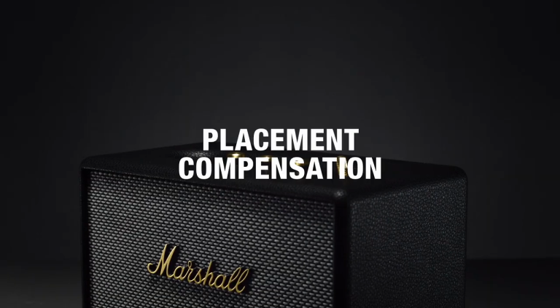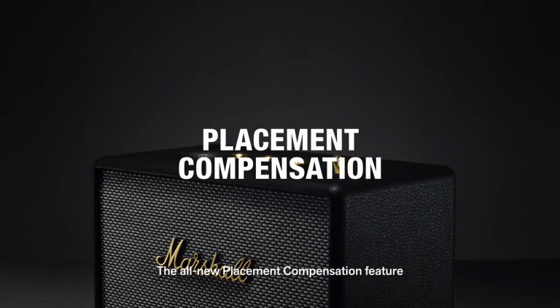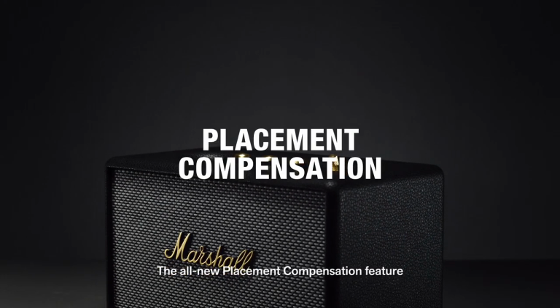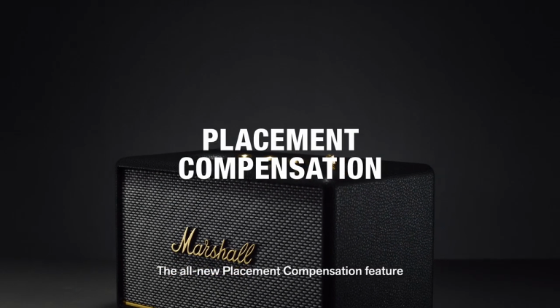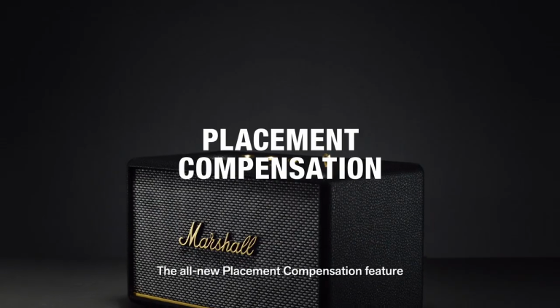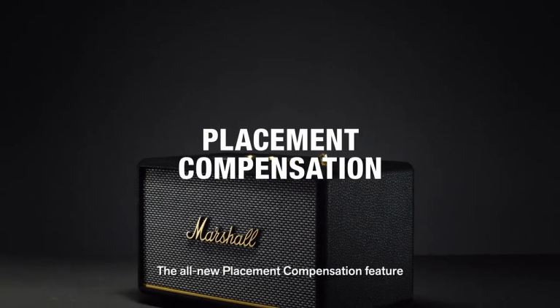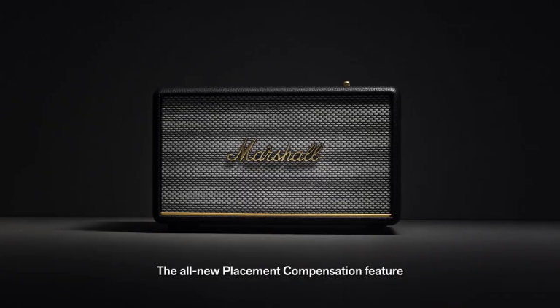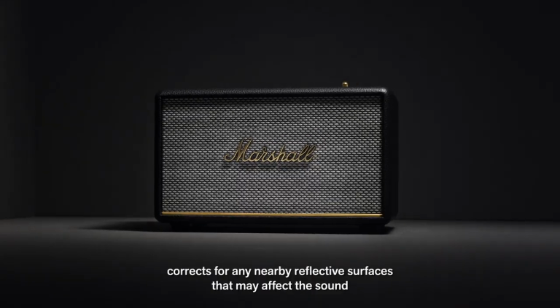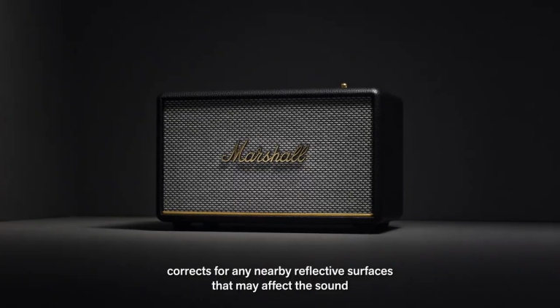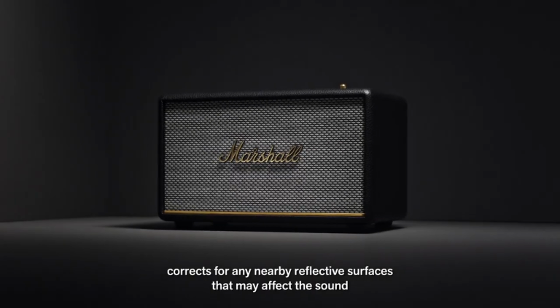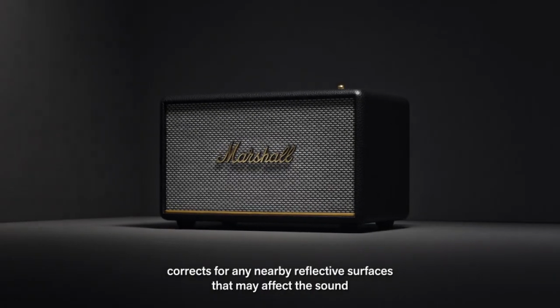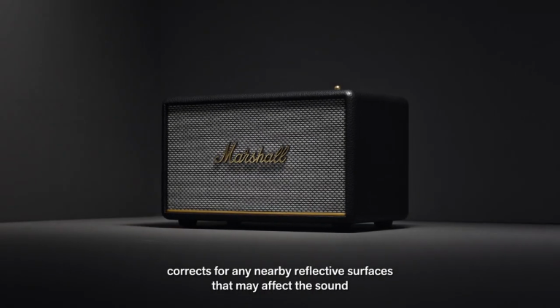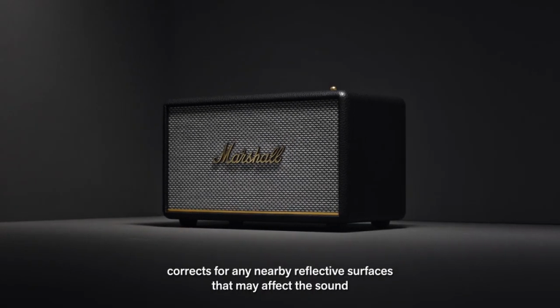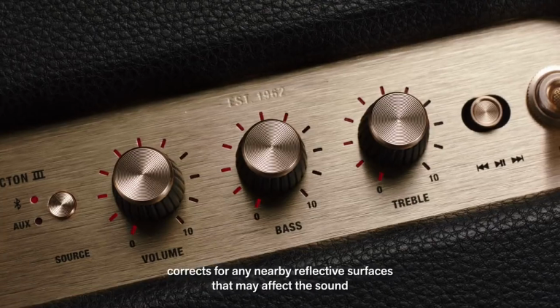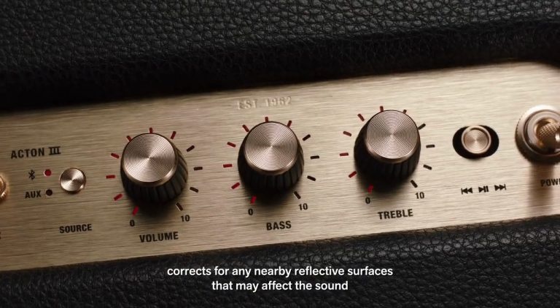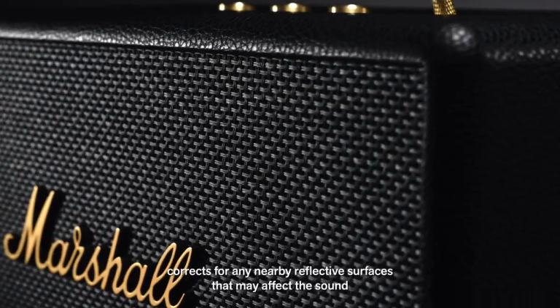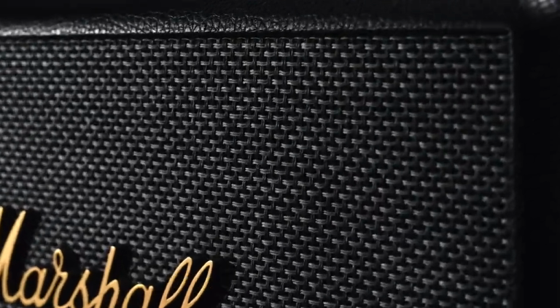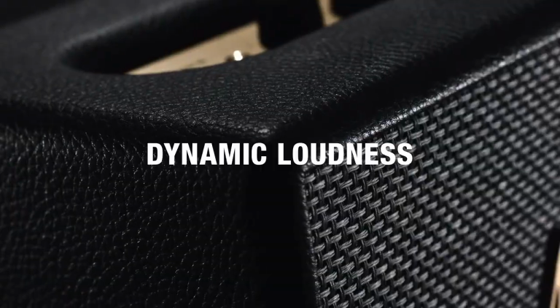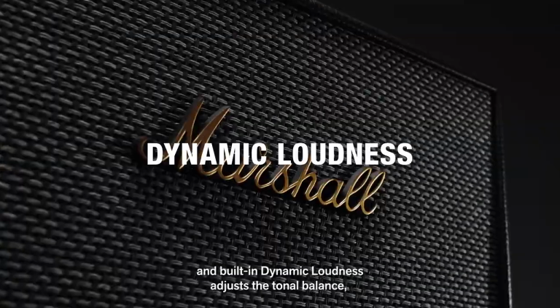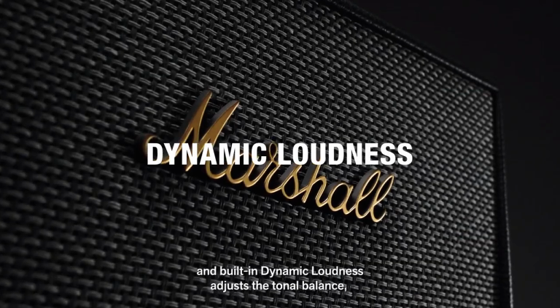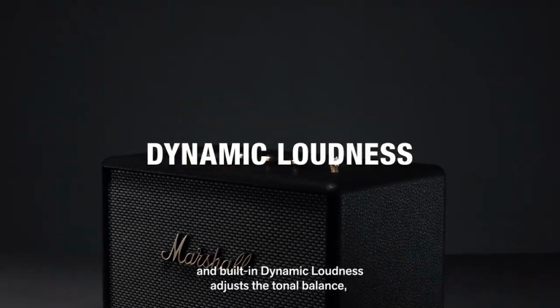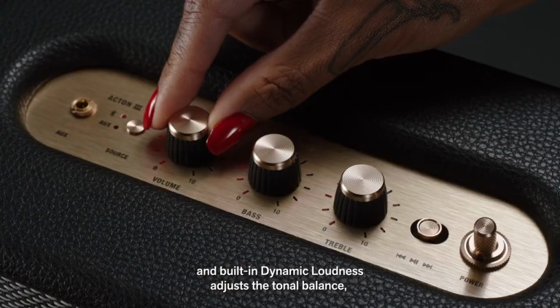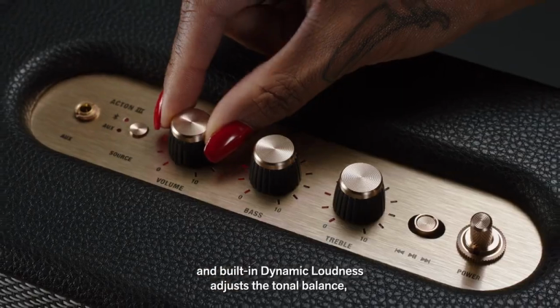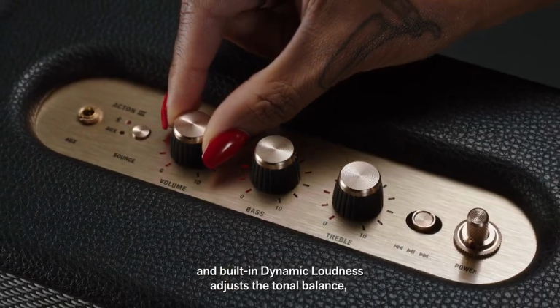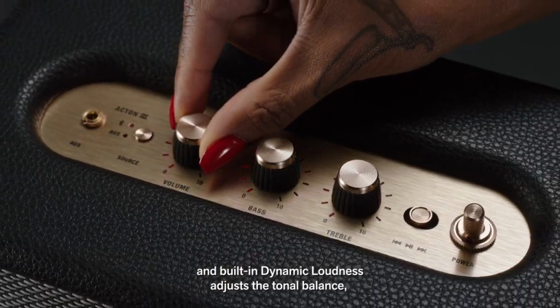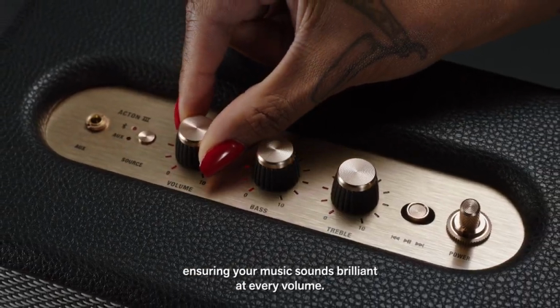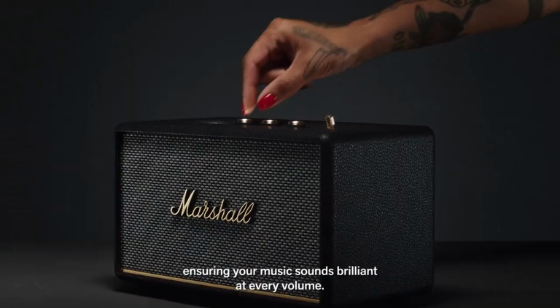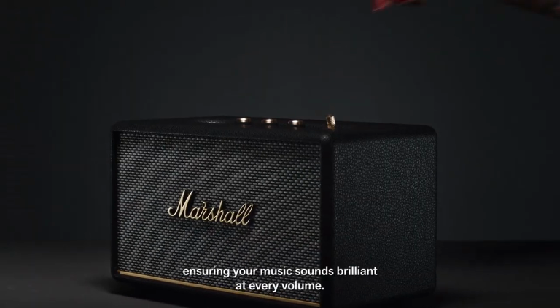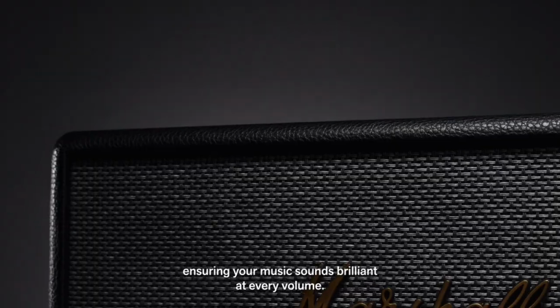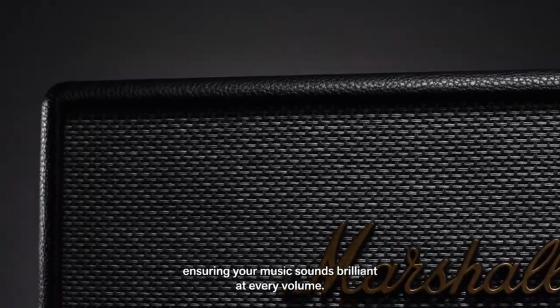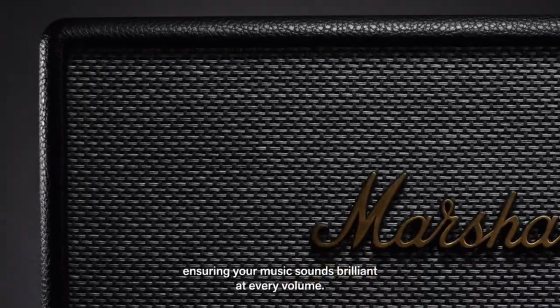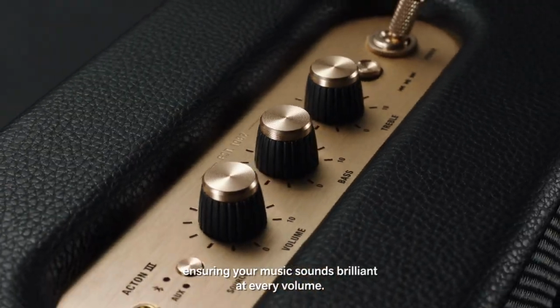The all-new placement compensation feature corrects for any nearby reflective surfaces that may affect the sound, and built-in dynamic loudness adjusts the tonal balance, ensuring your music sounds brilliant at every volume.